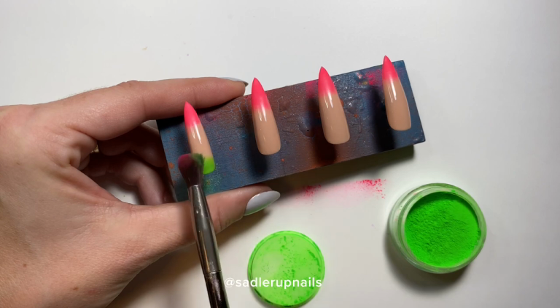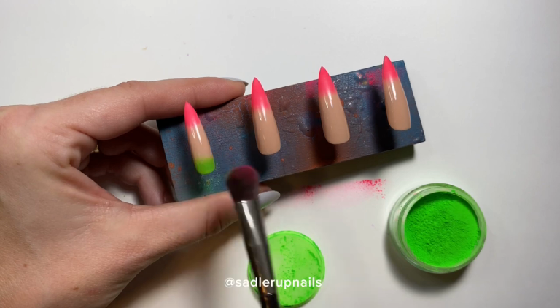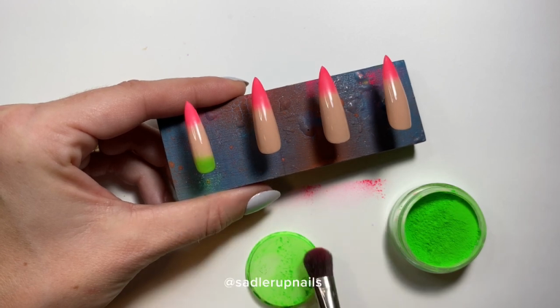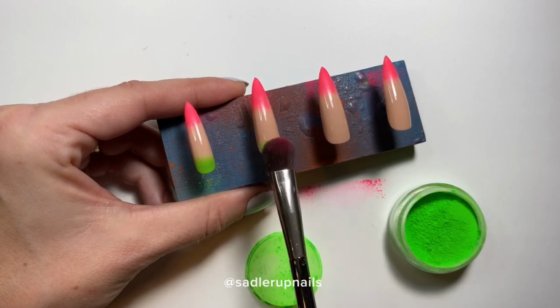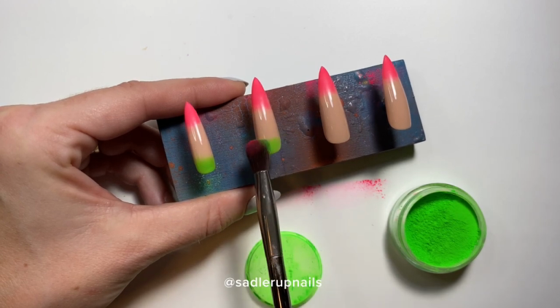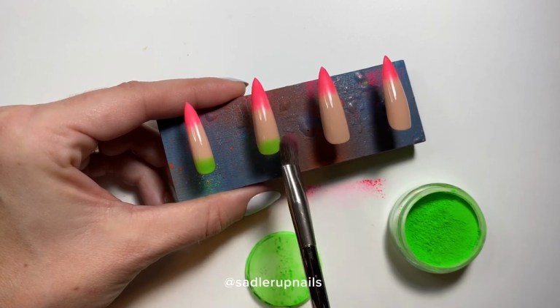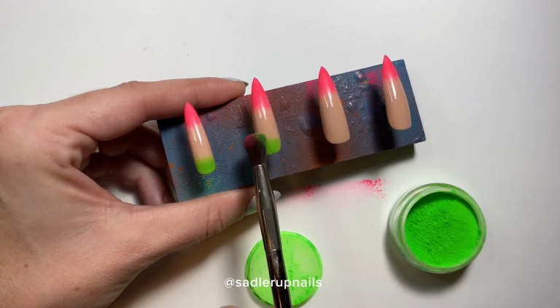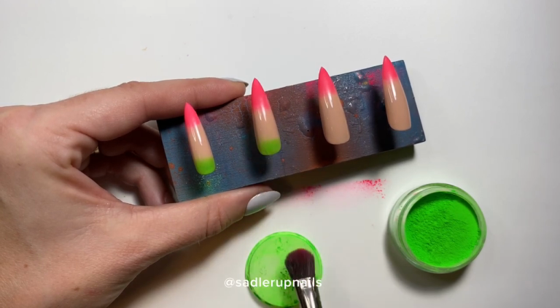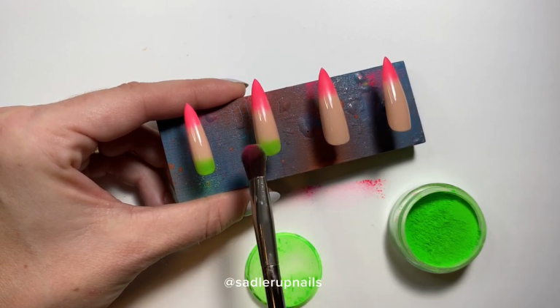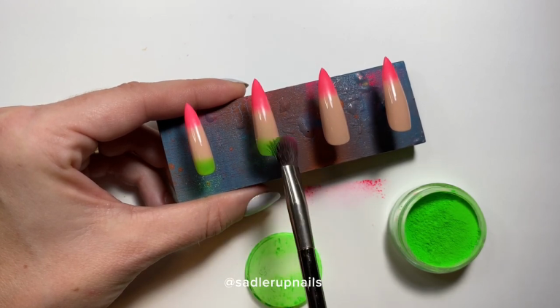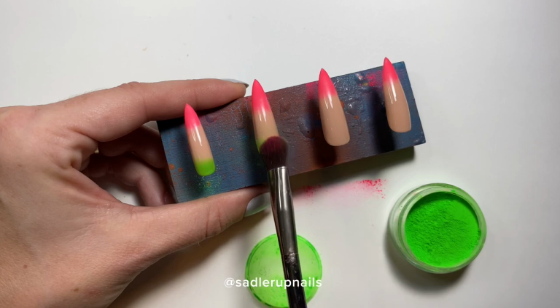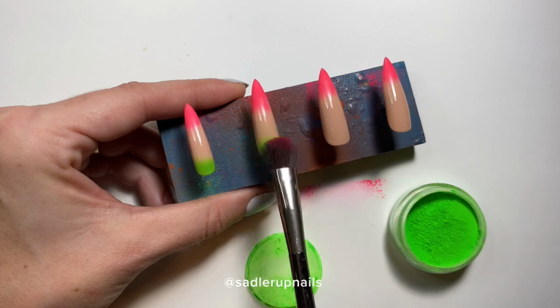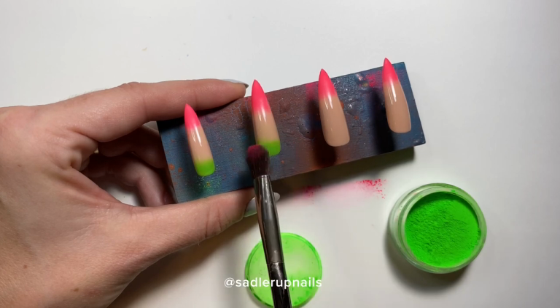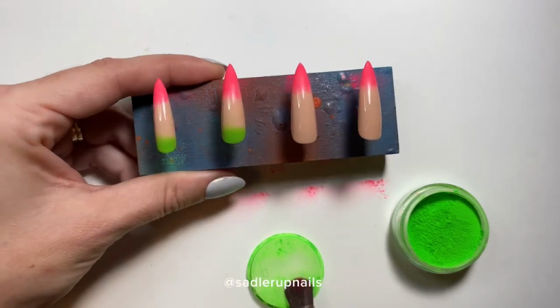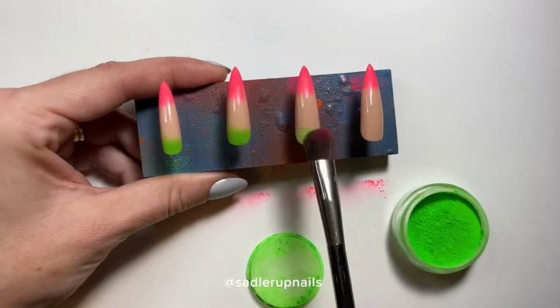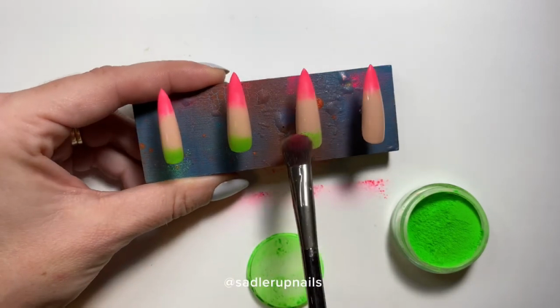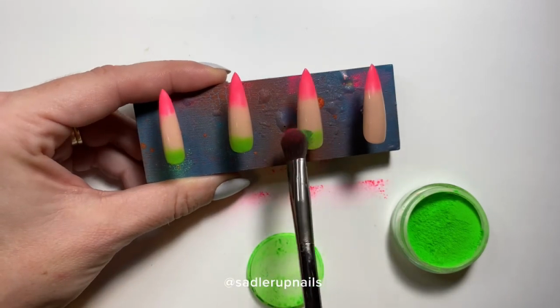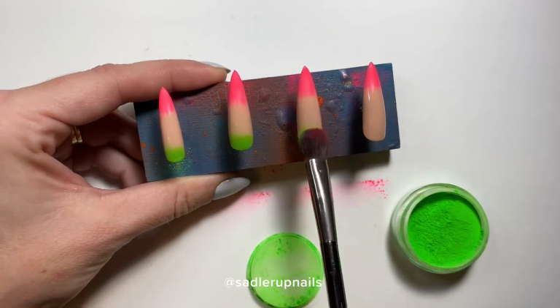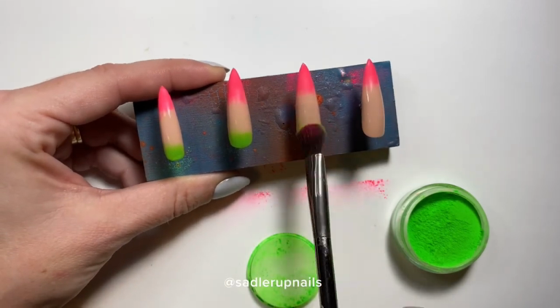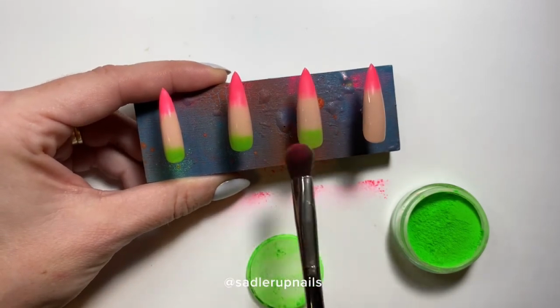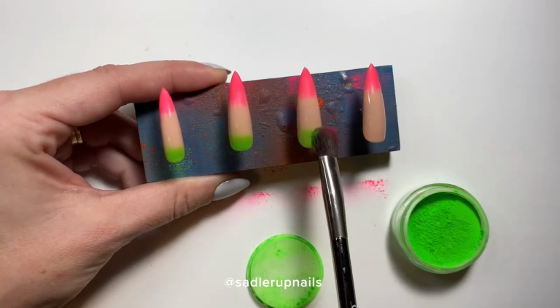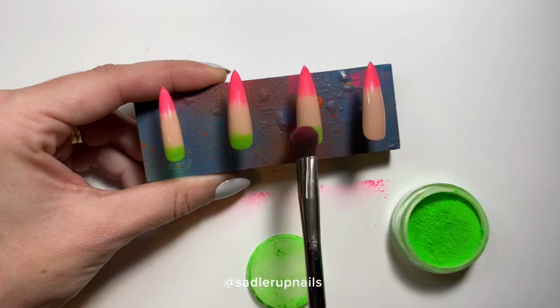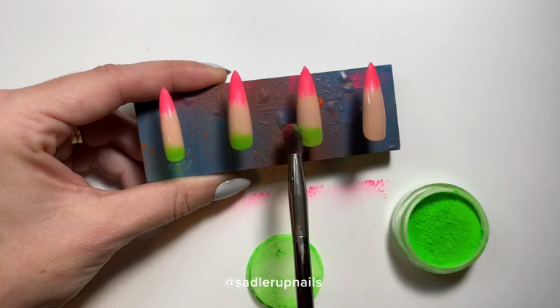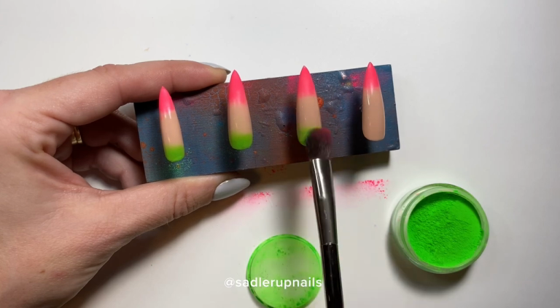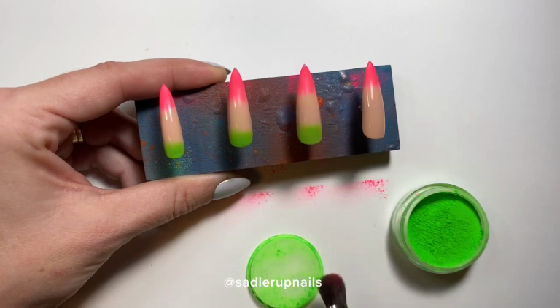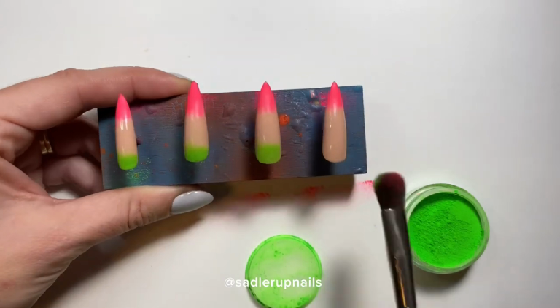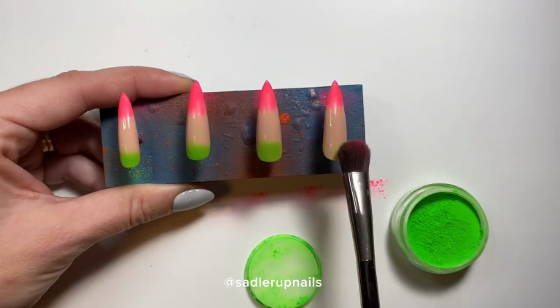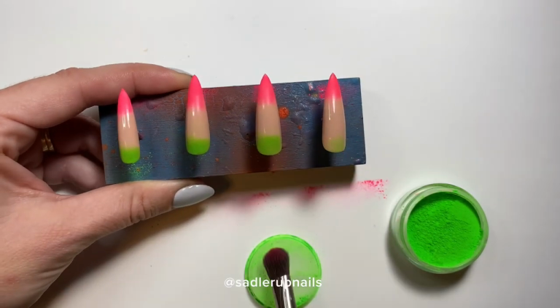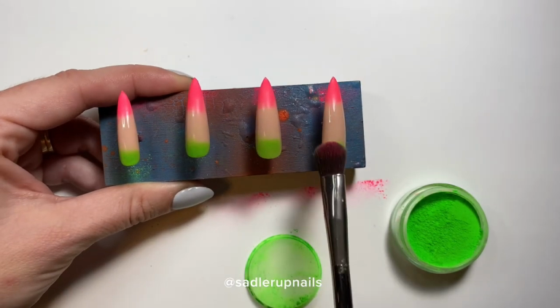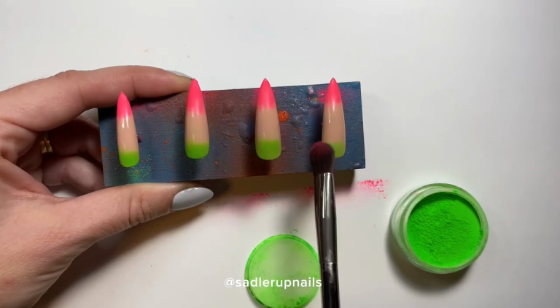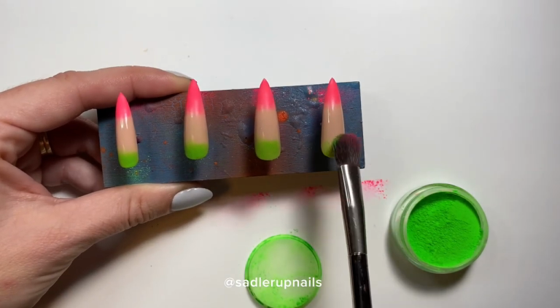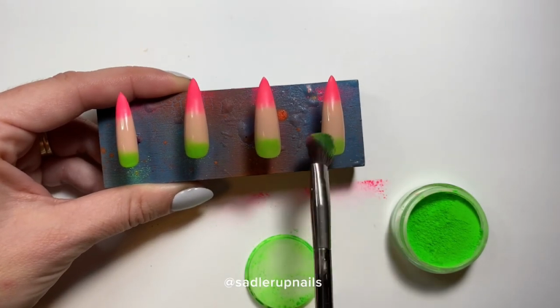These pigments are very messy — extremely messy. I always put down a piece of paper on my desk that I just toss out after, because it becomes a complete mess.